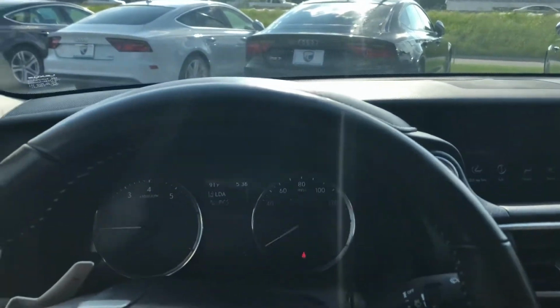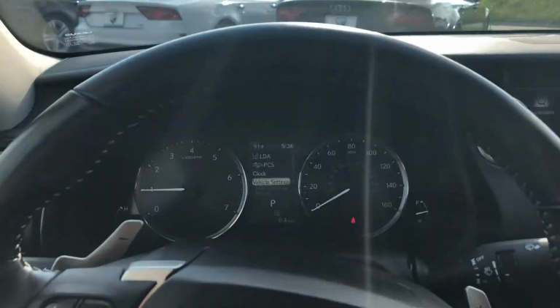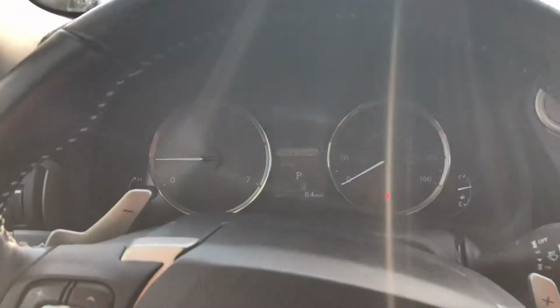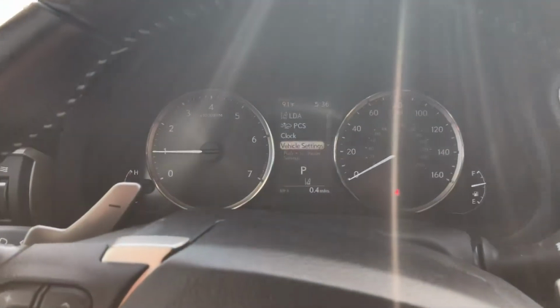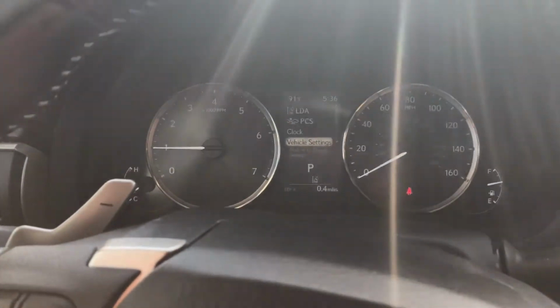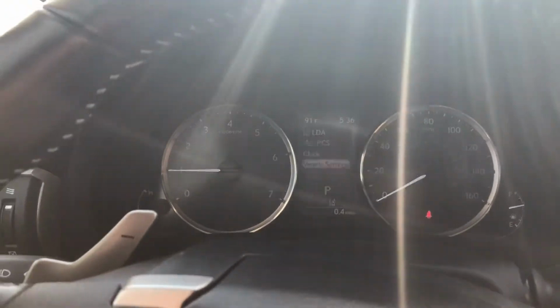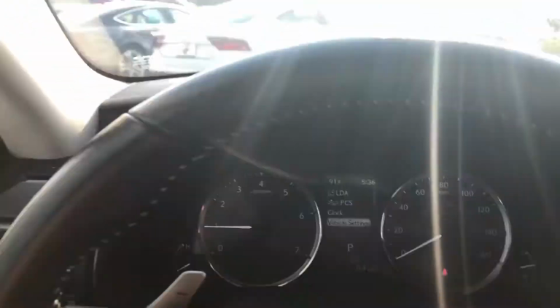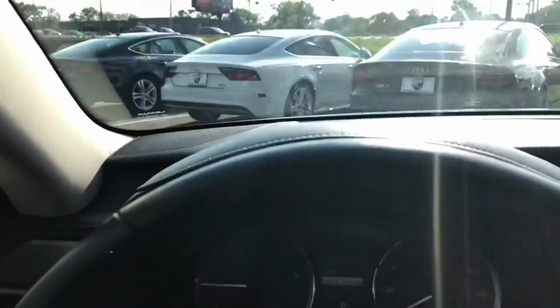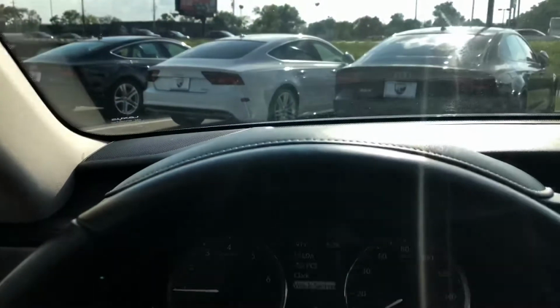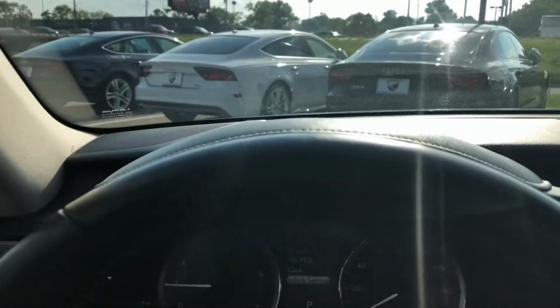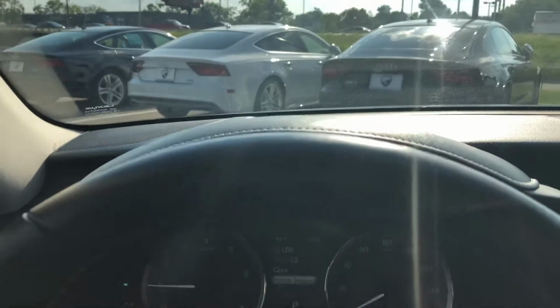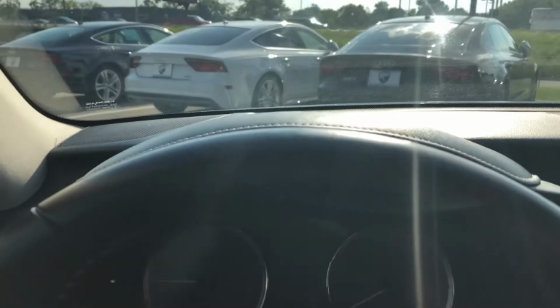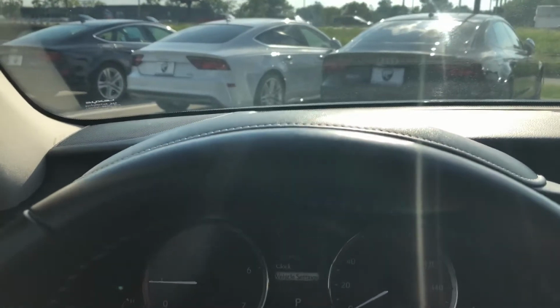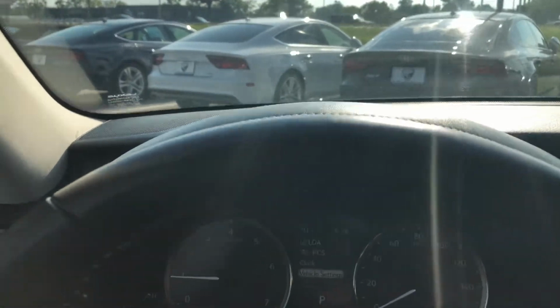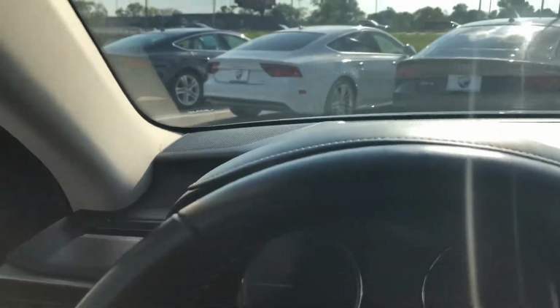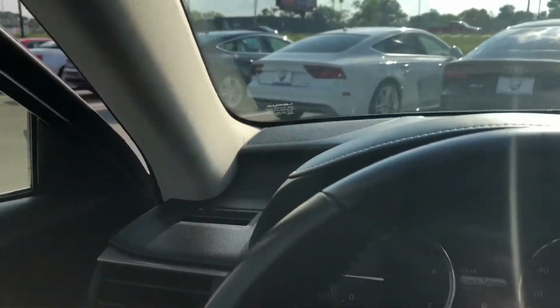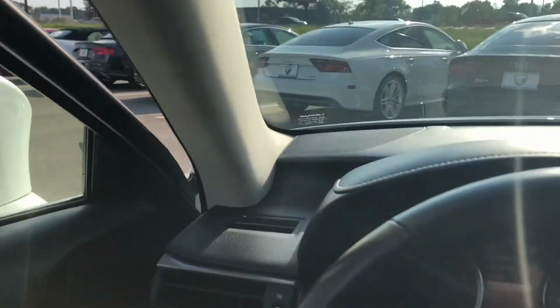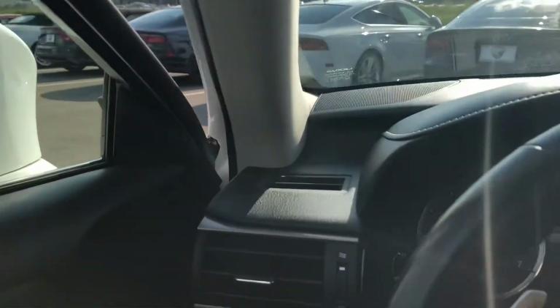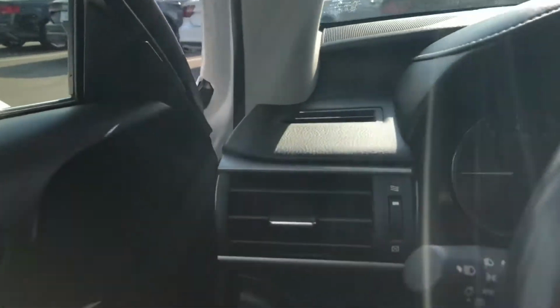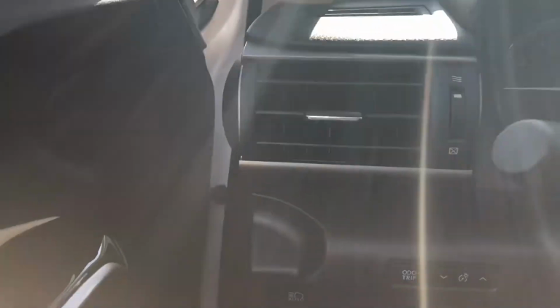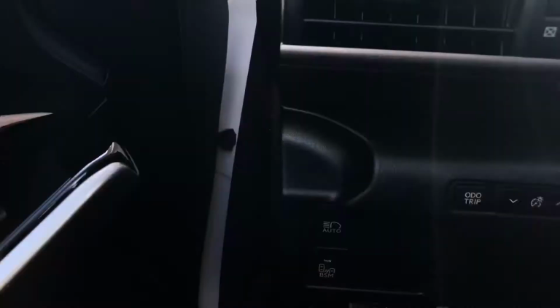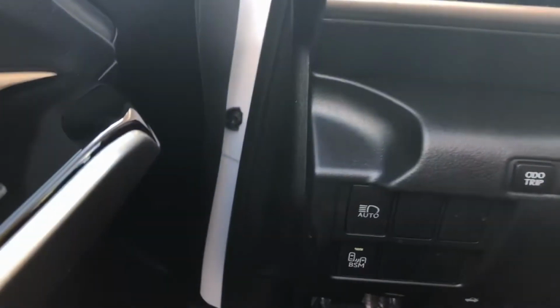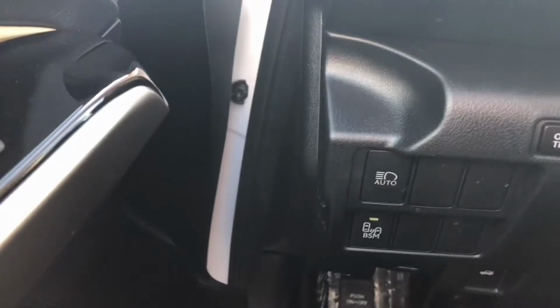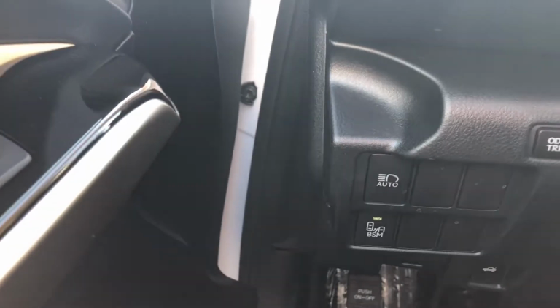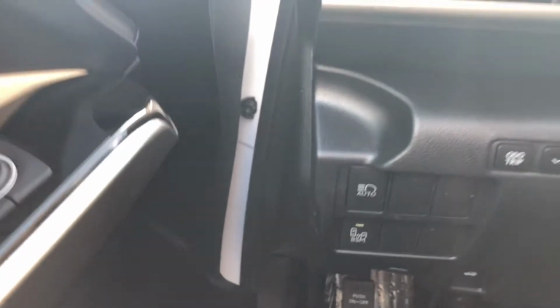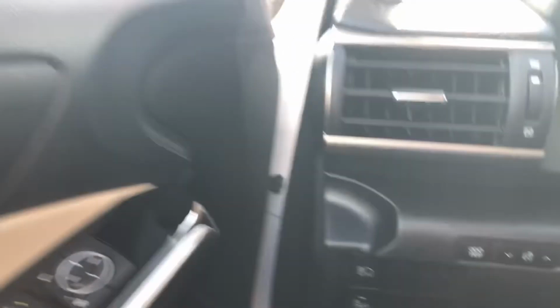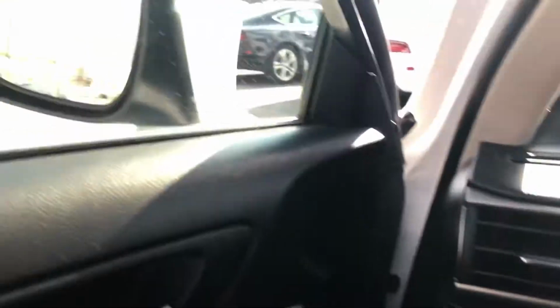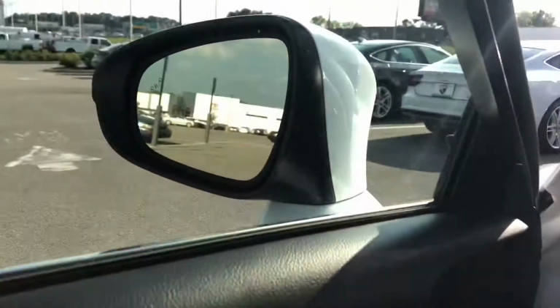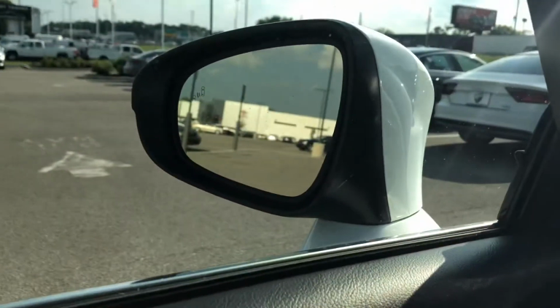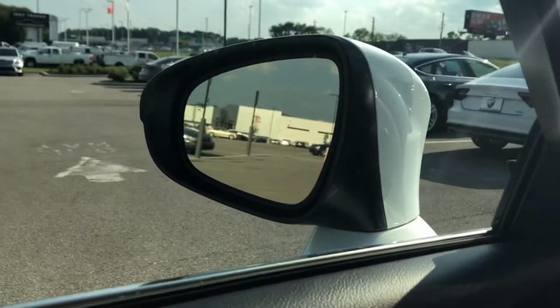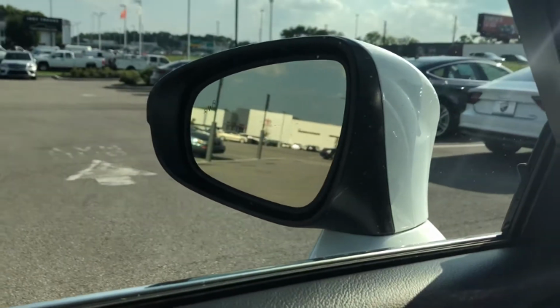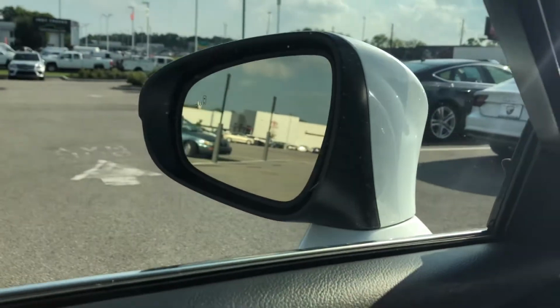Just an absolutely beautiful car with some nice safety features. Blind spot assist — and on the camera you can see it indicated in the corner there.